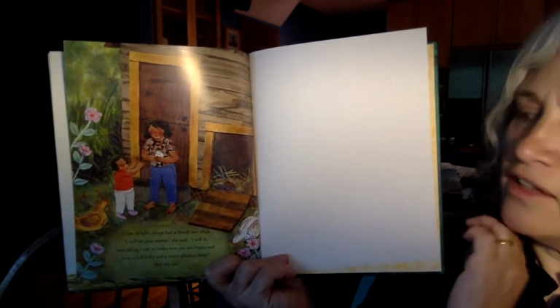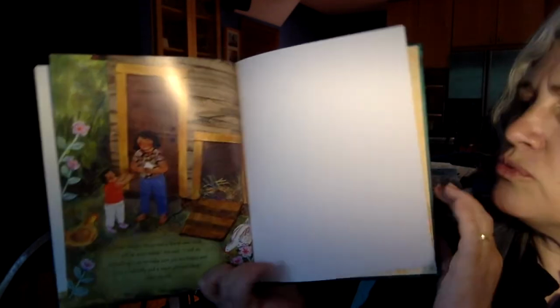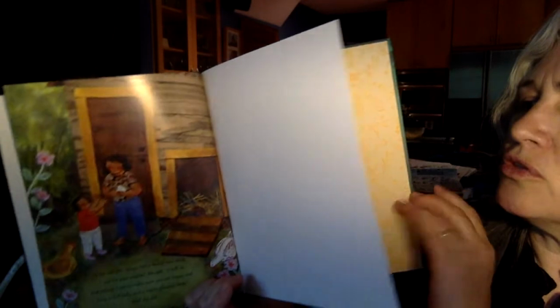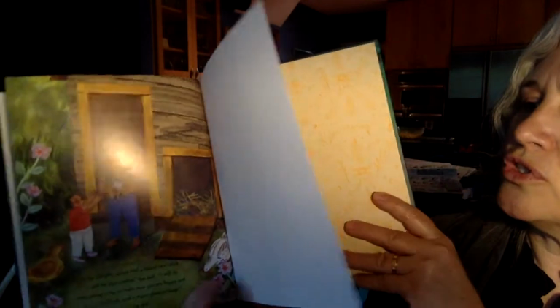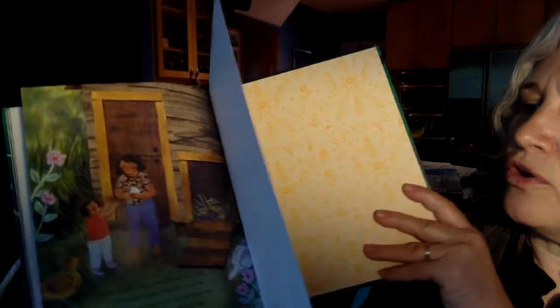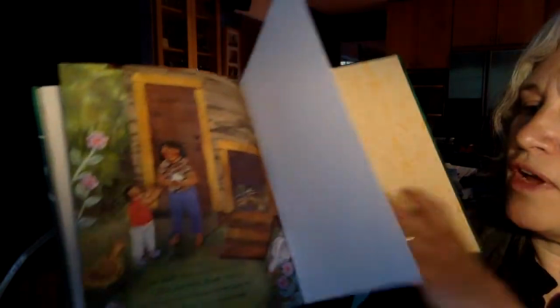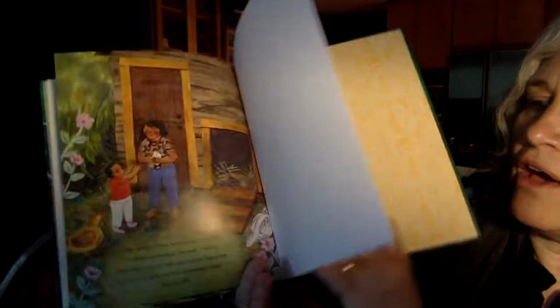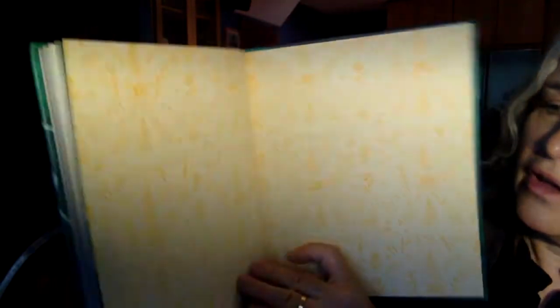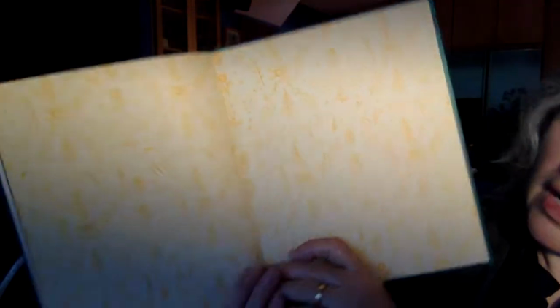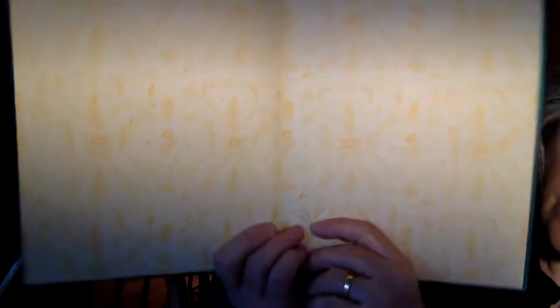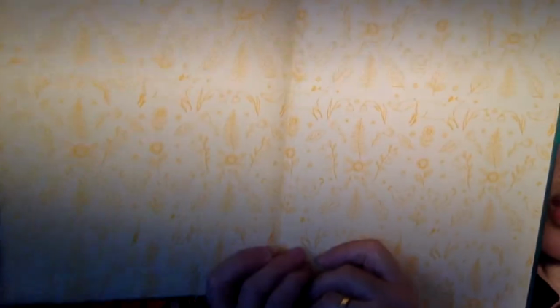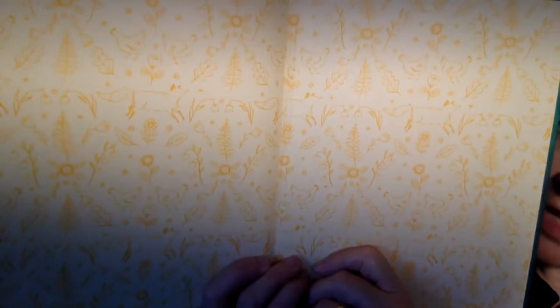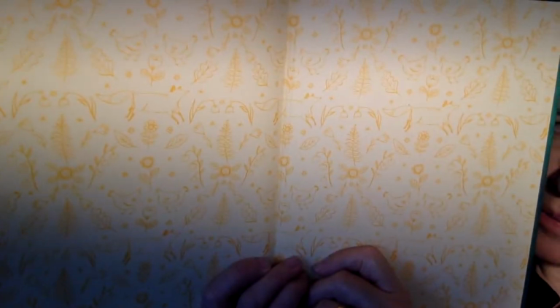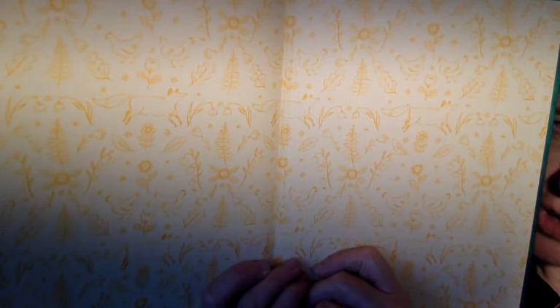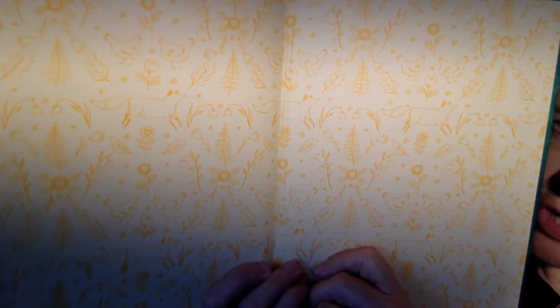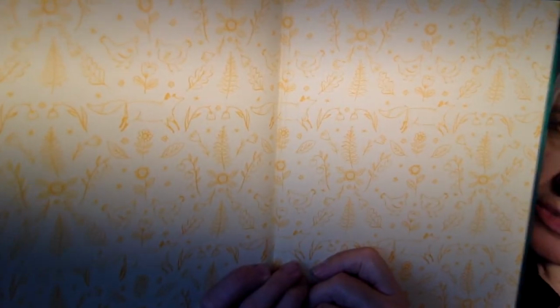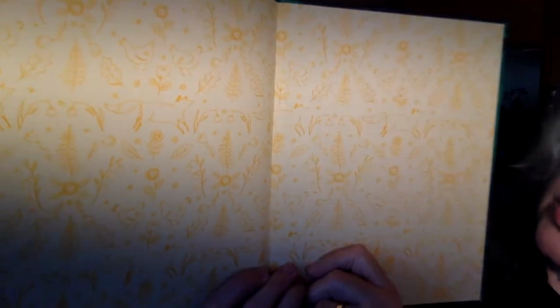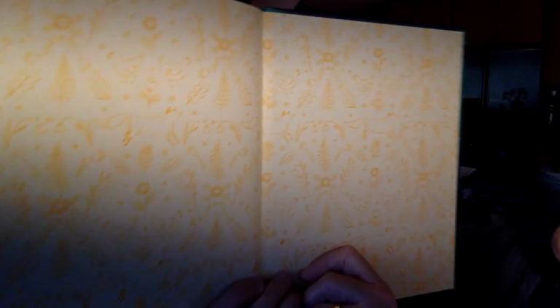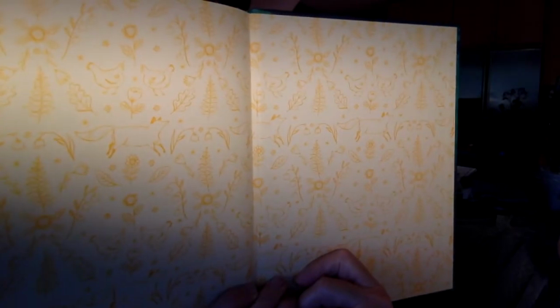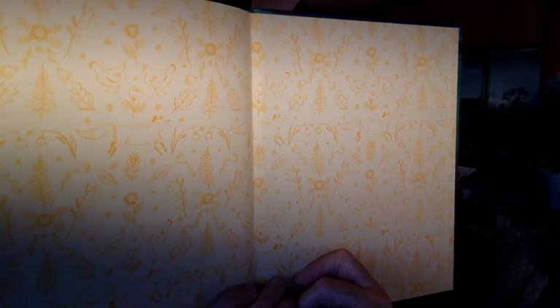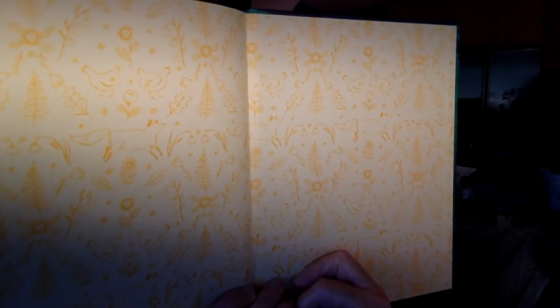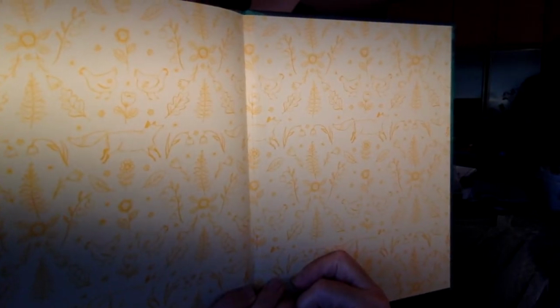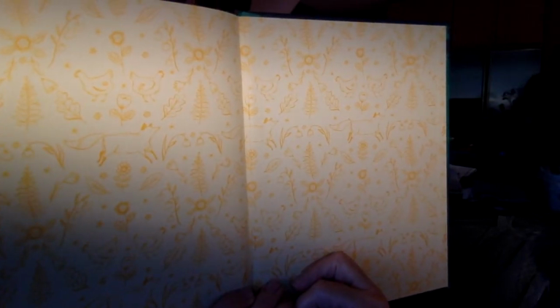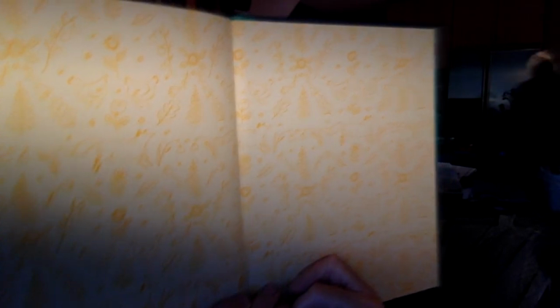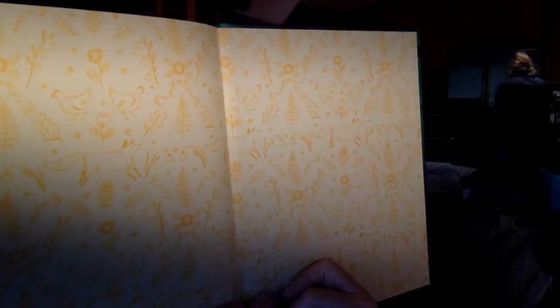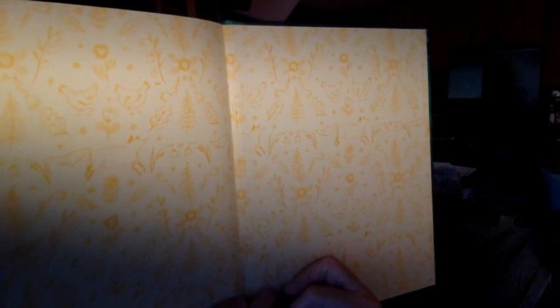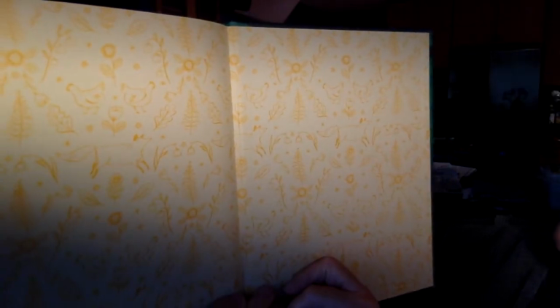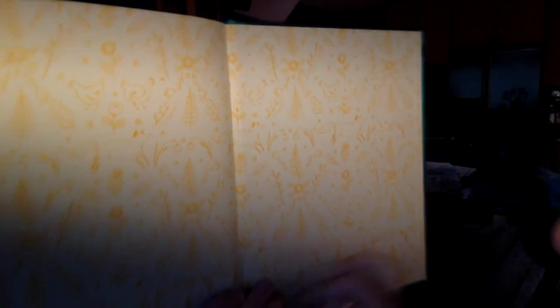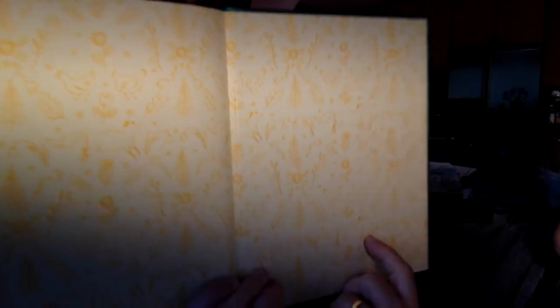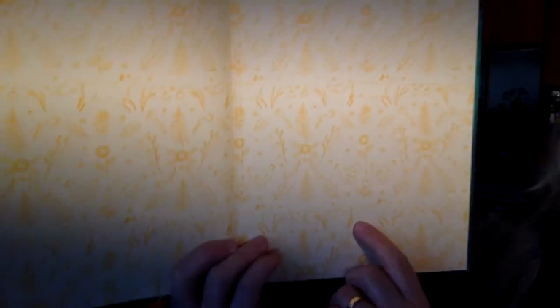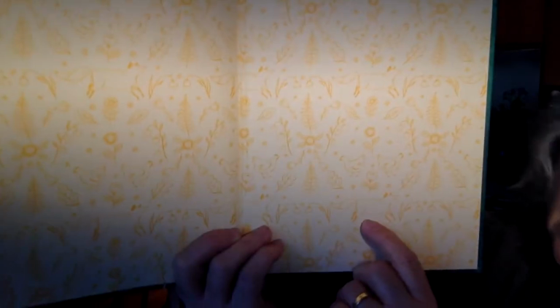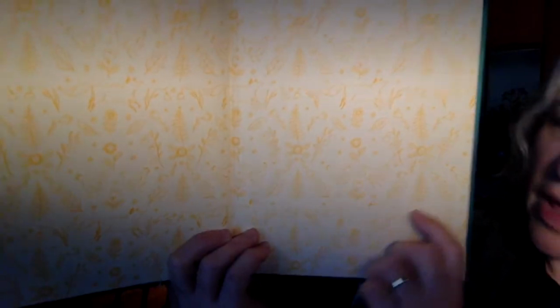That's a real good story for right now. And look — the endpapers are gorgeous with all those chickens, the feathers, and a fox as well. Thank you.